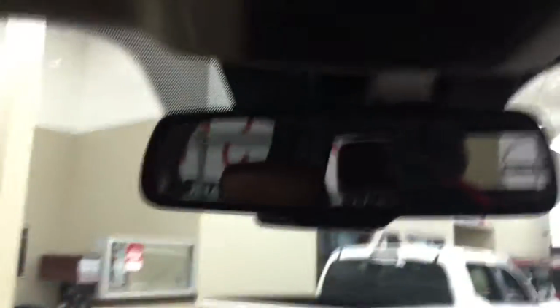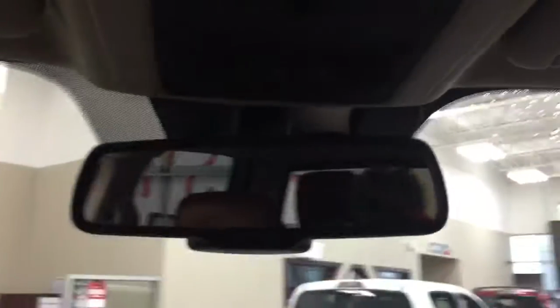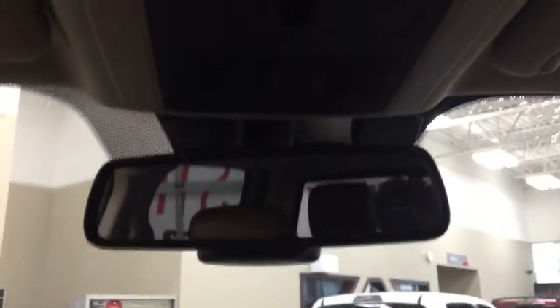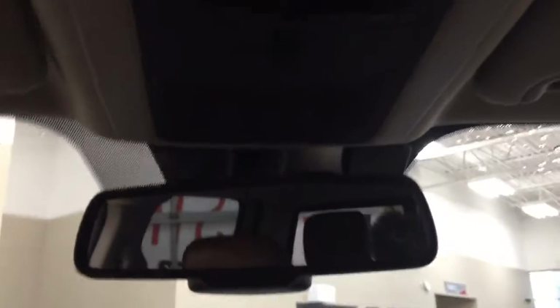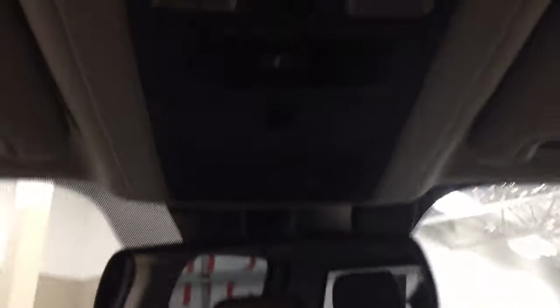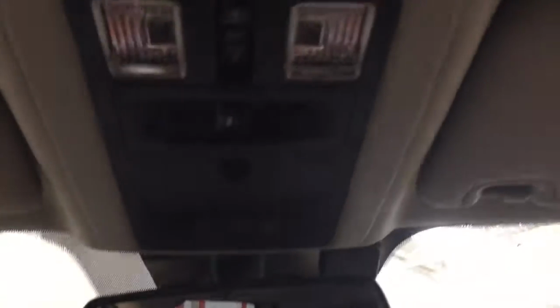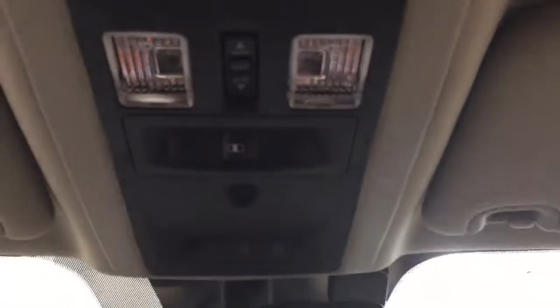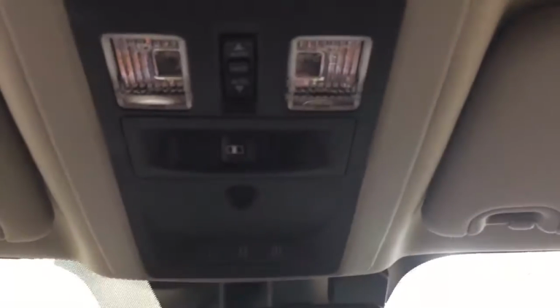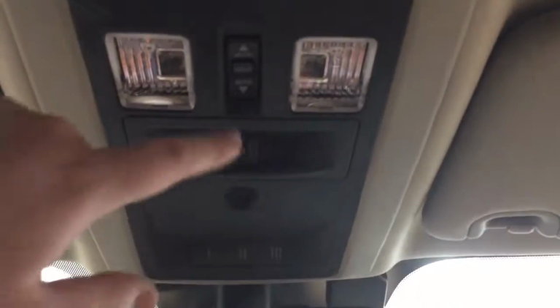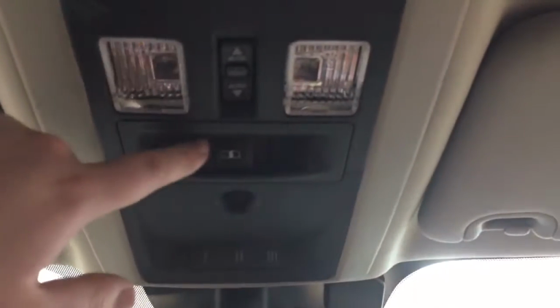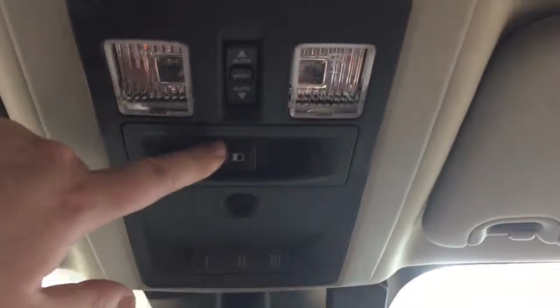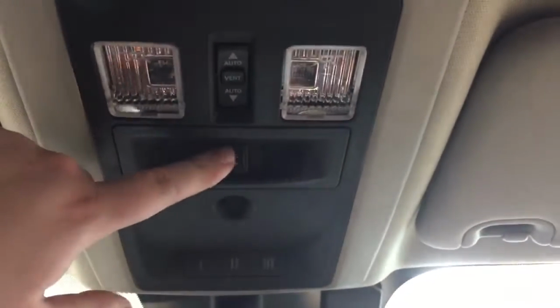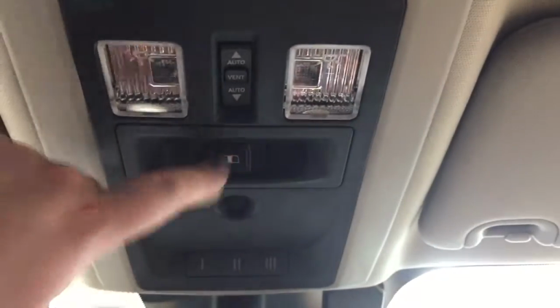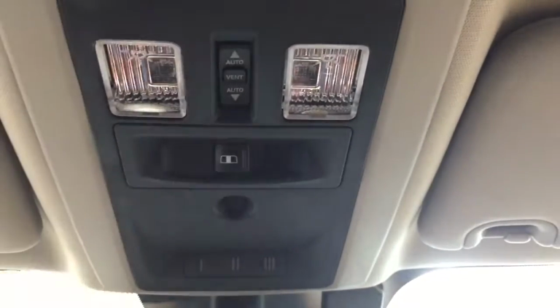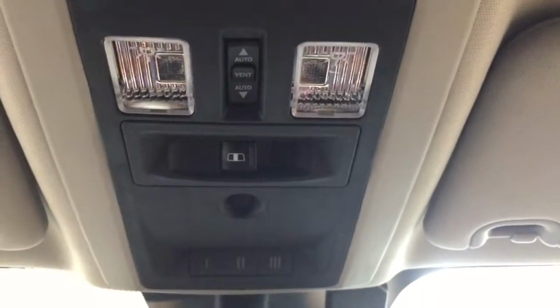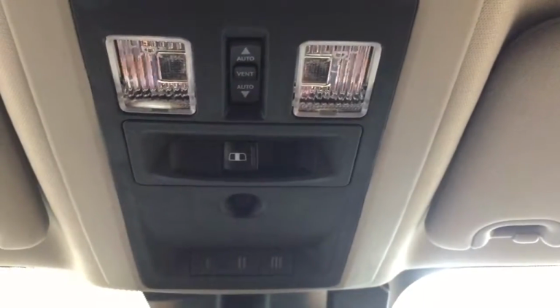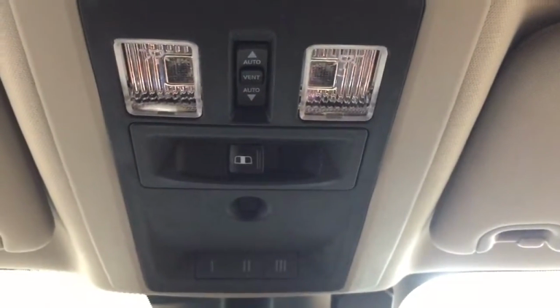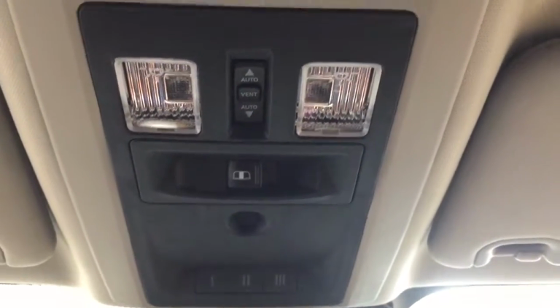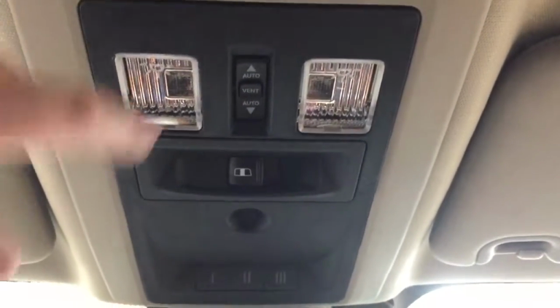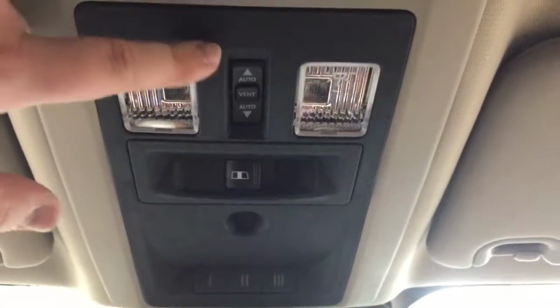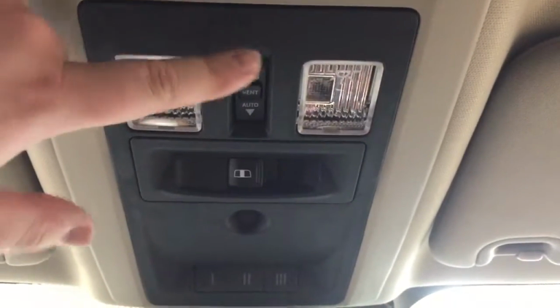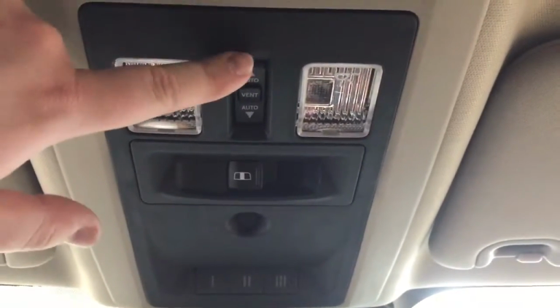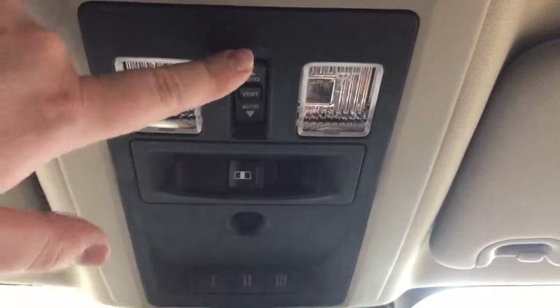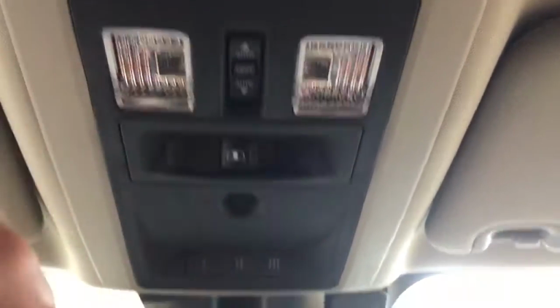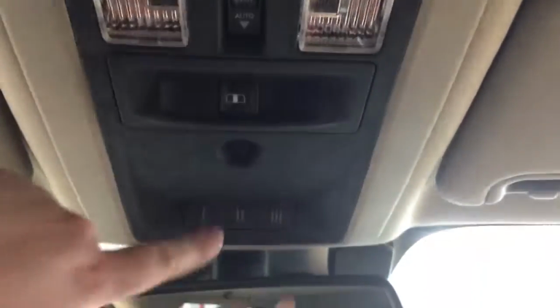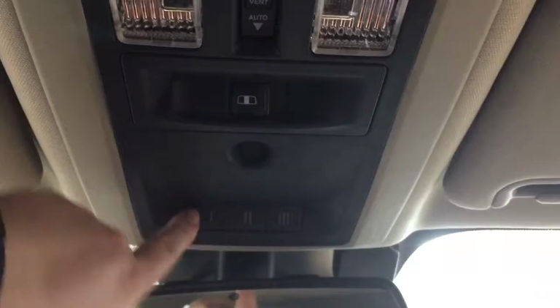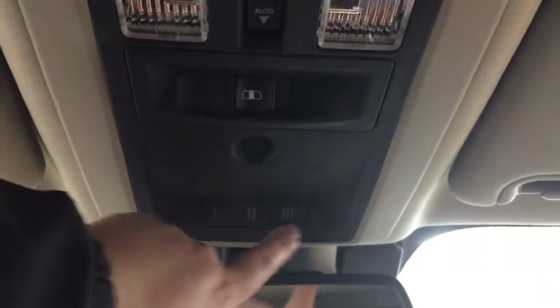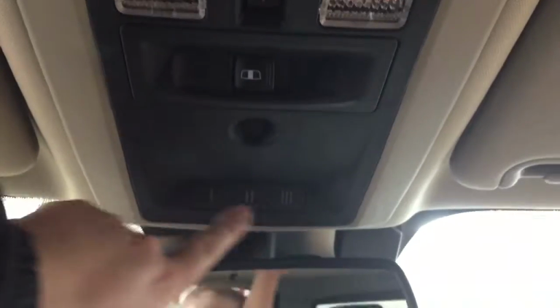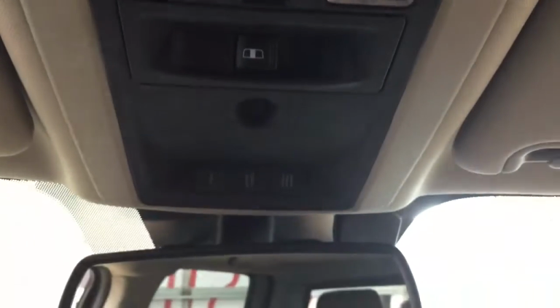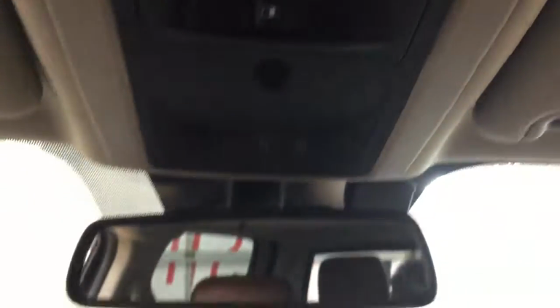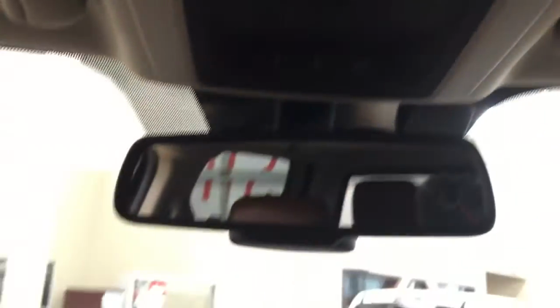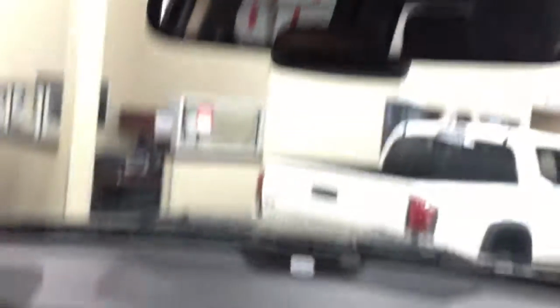At the very top you'll see the open and close for your power rear window, open and close for your power moon roof, and your integrated garage door opener controls.